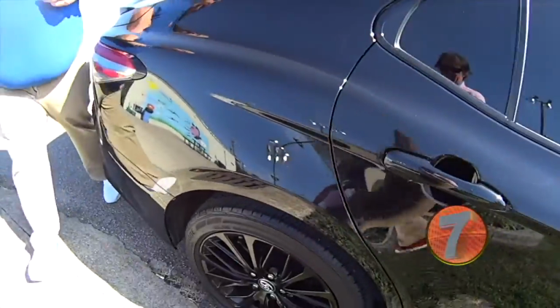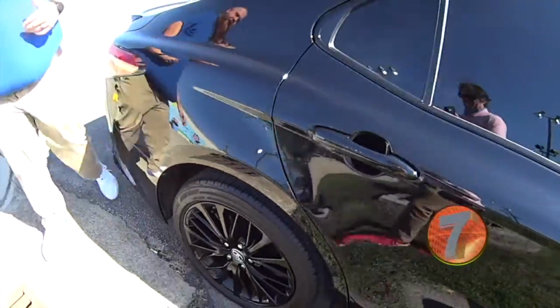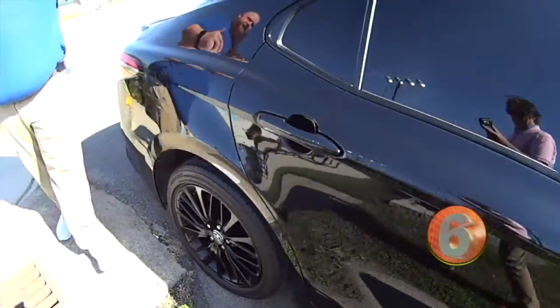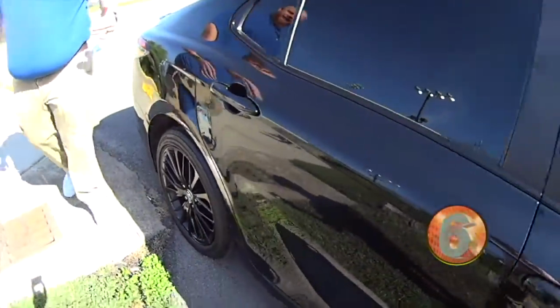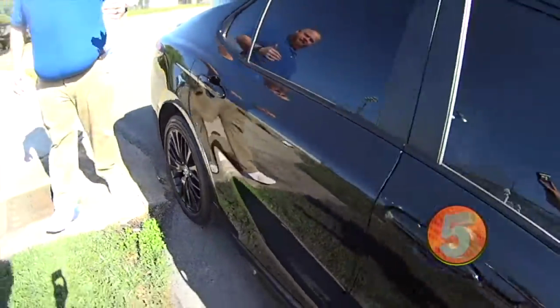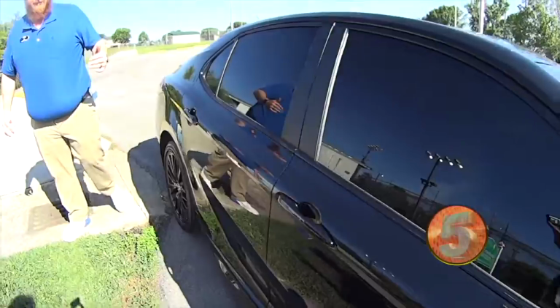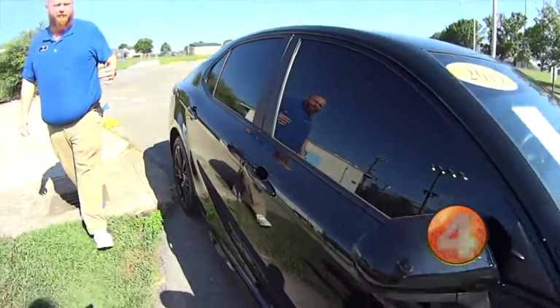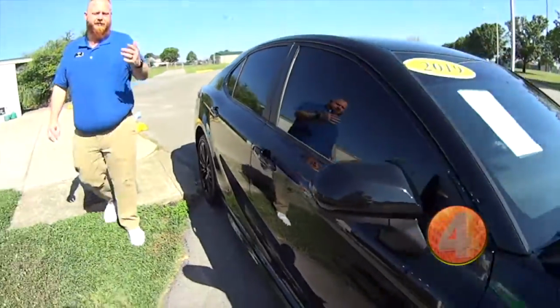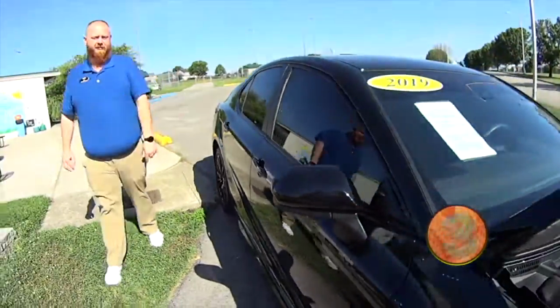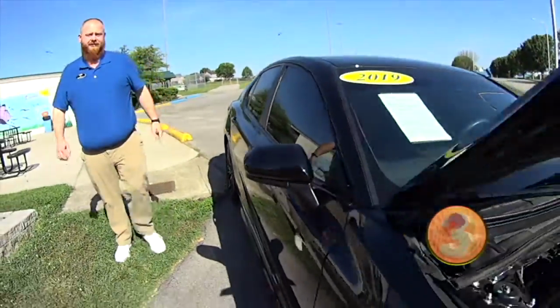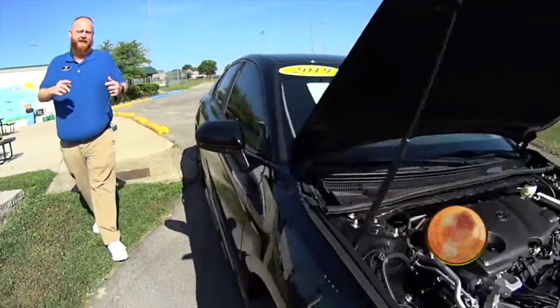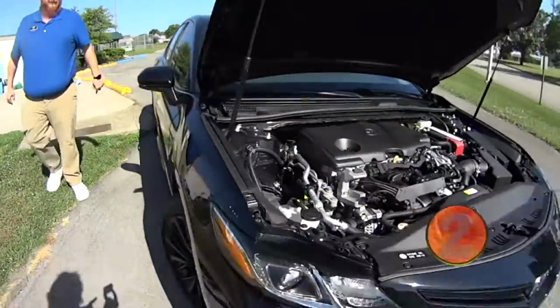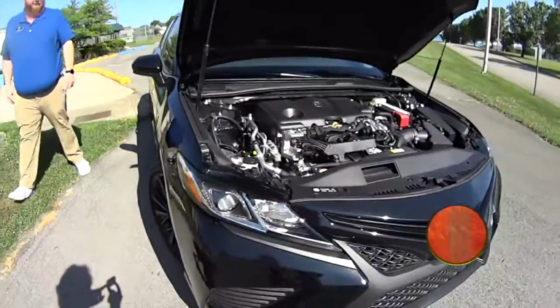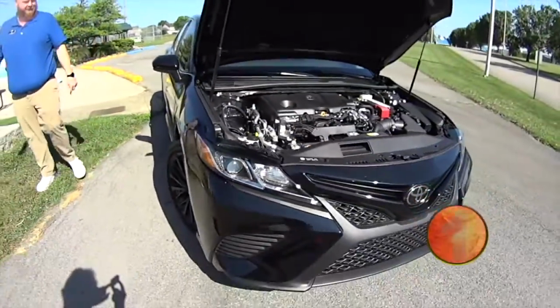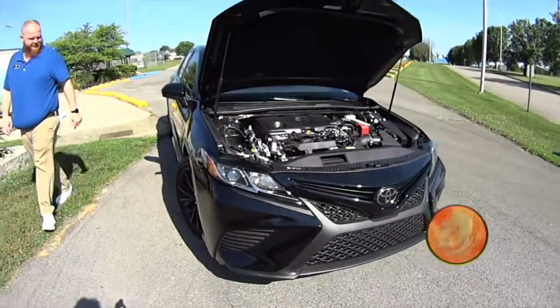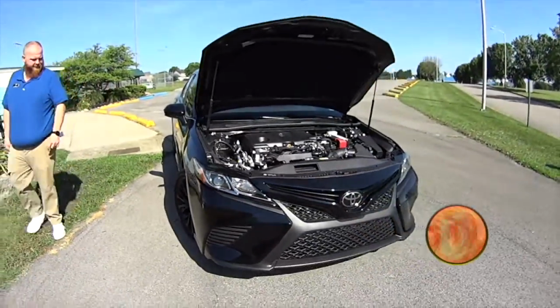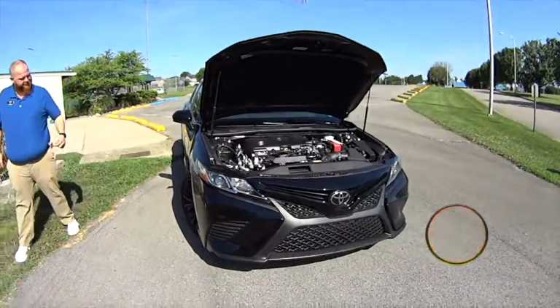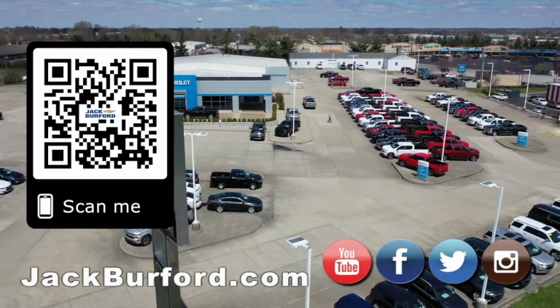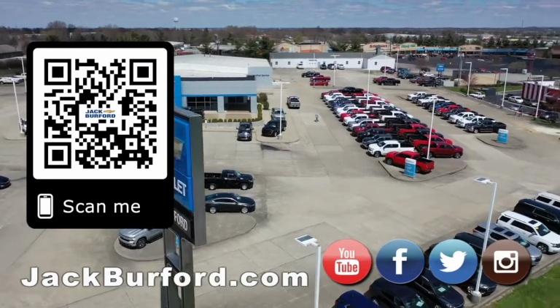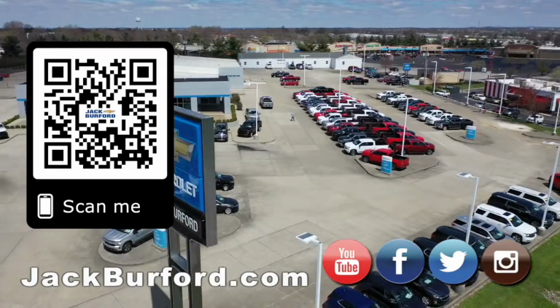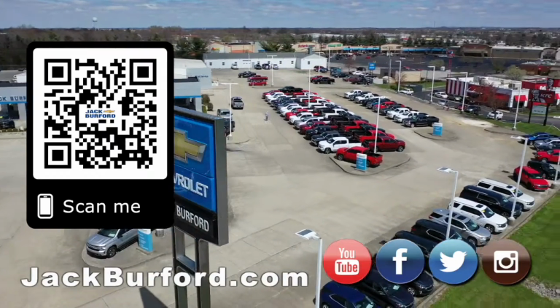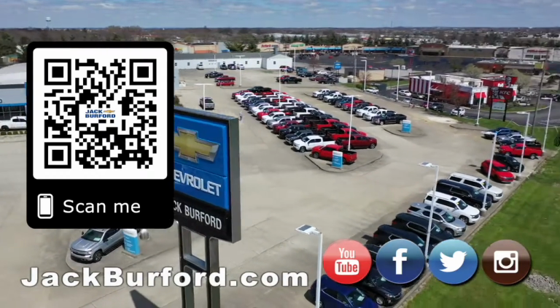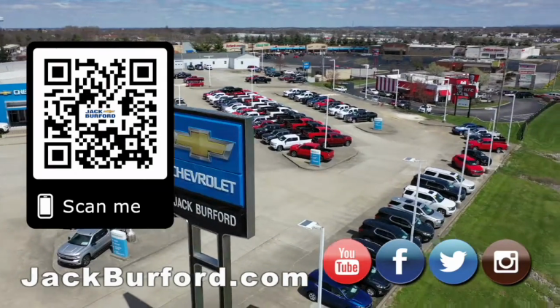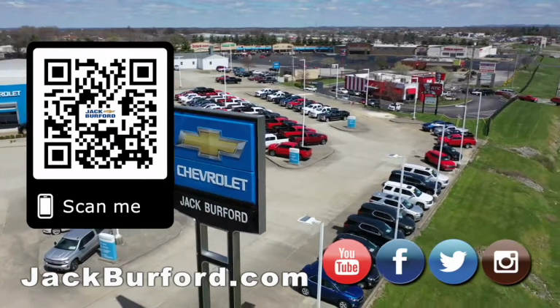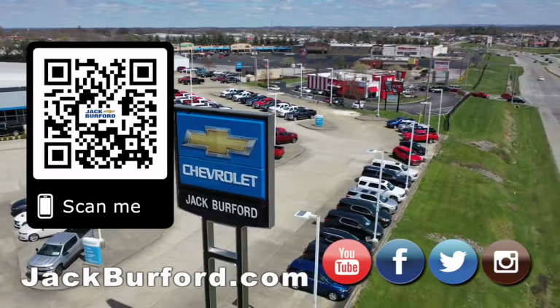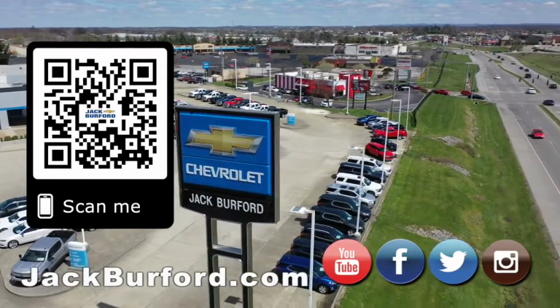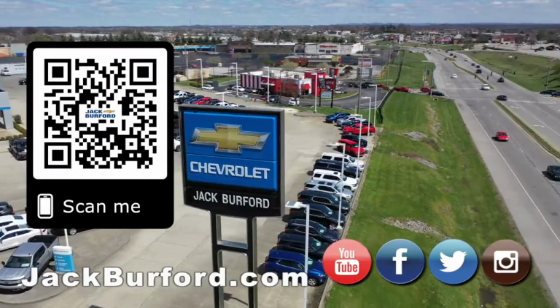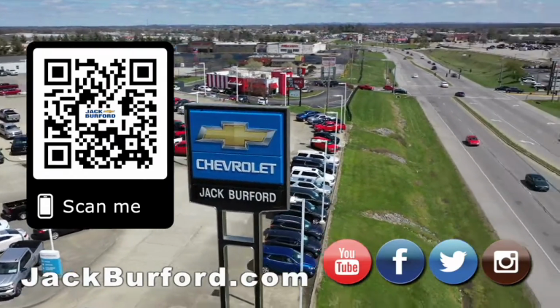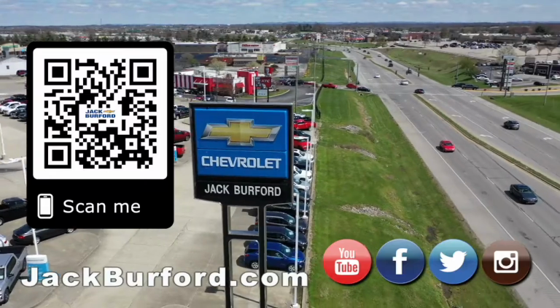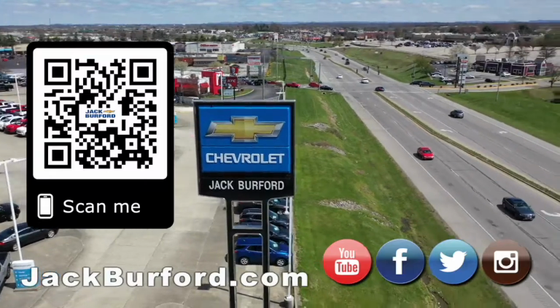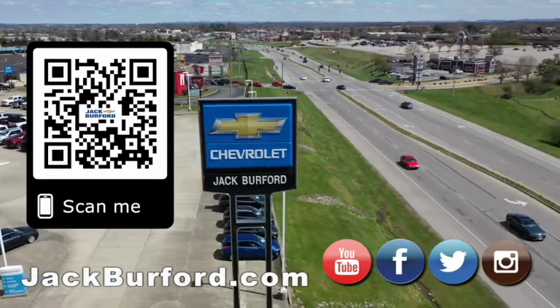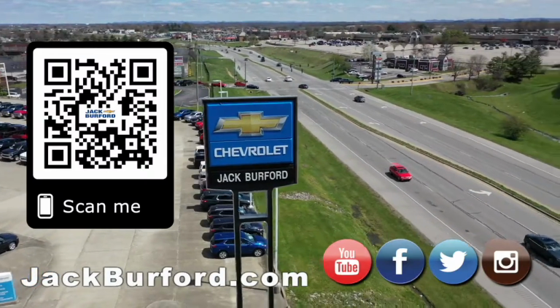Check it out. Tinted windows. It's ready to go, ready for you to take it home. Check it out at jackburford.com. Why would you buy a vehicle anywhere else? Make sure to visit us at jackburford.com and subscribe to our YouTube channel.